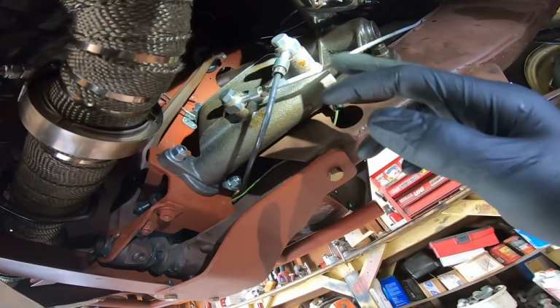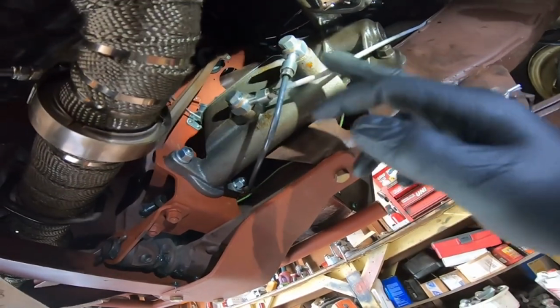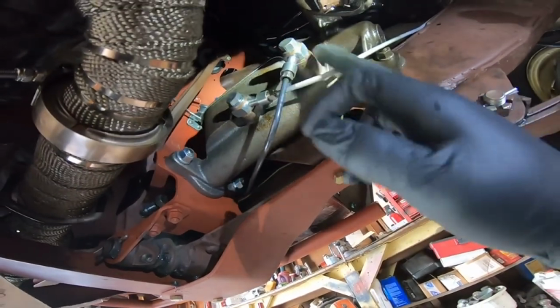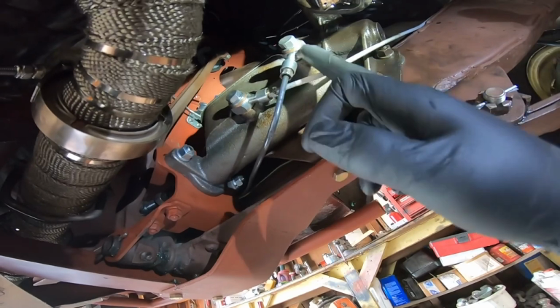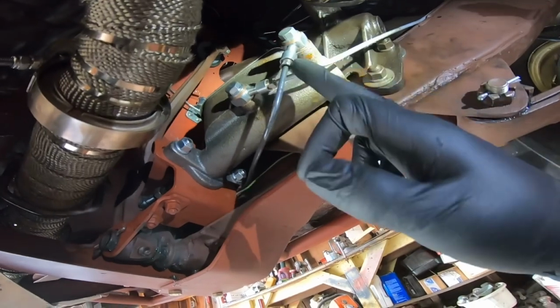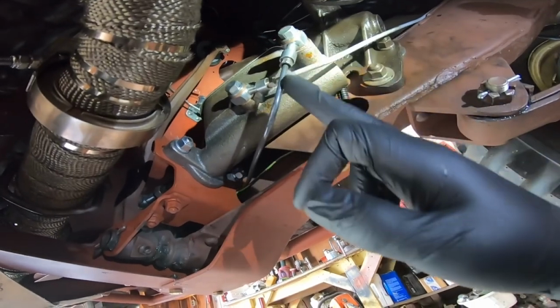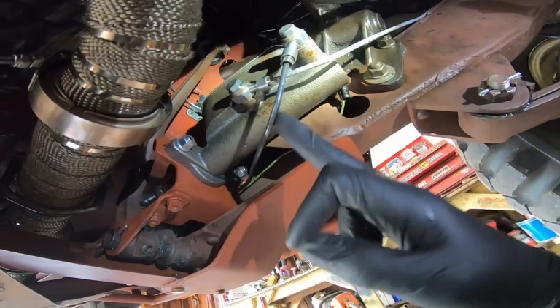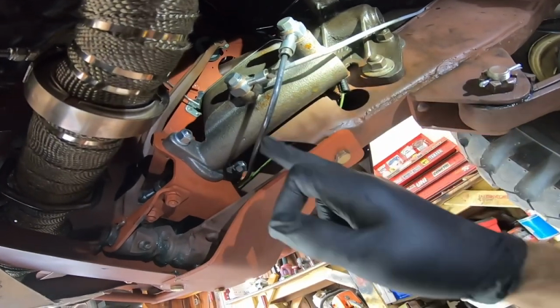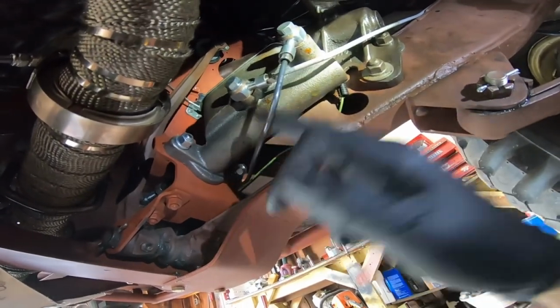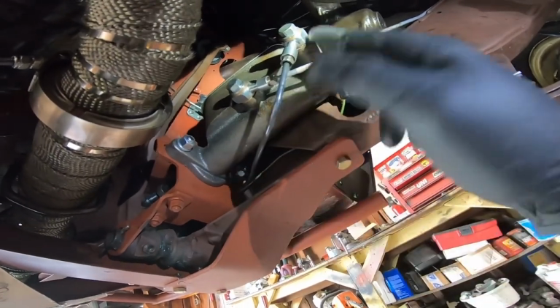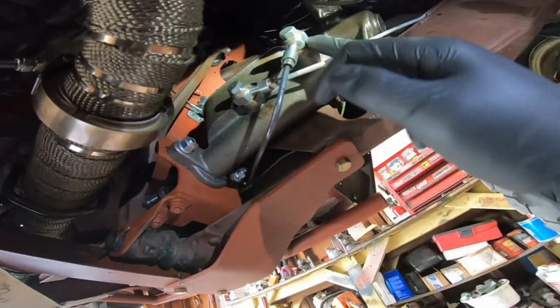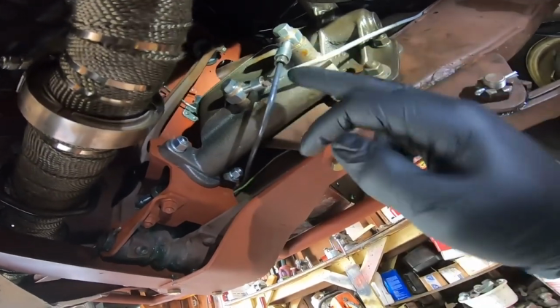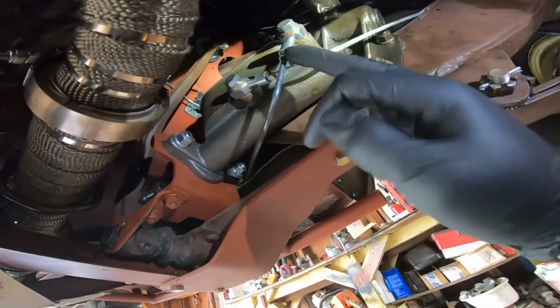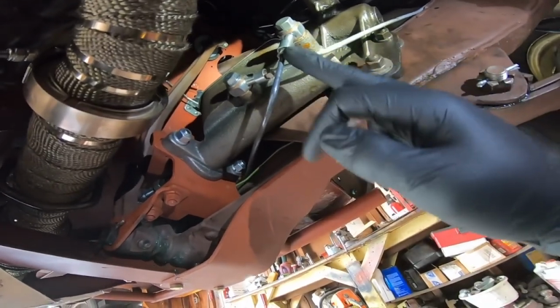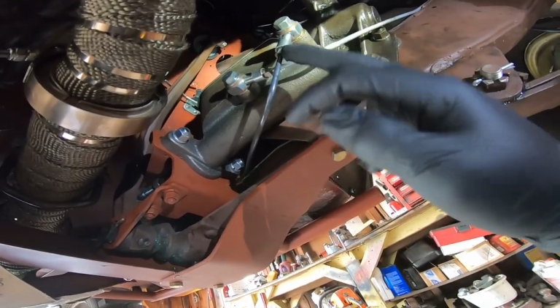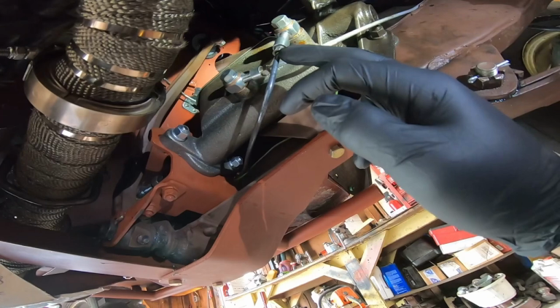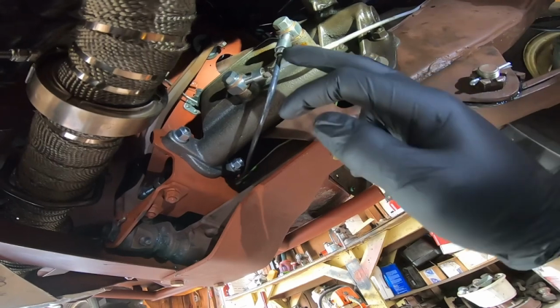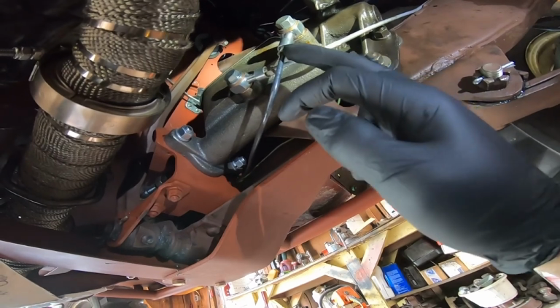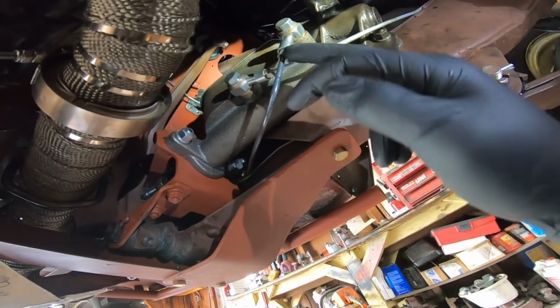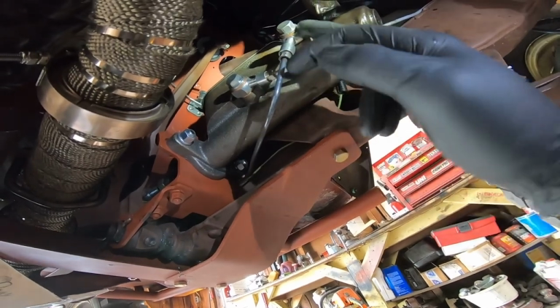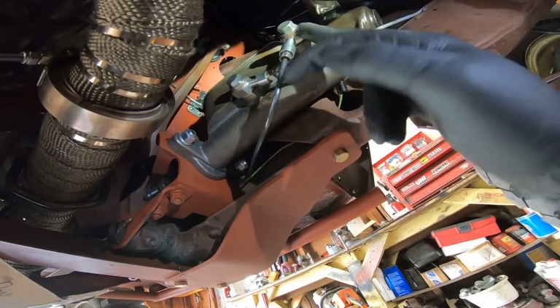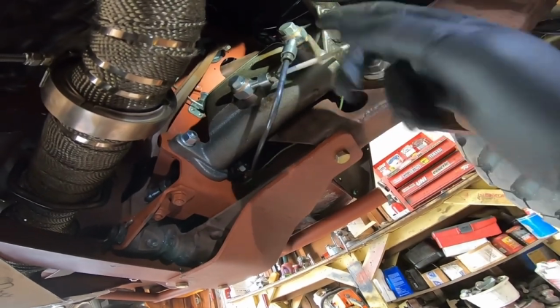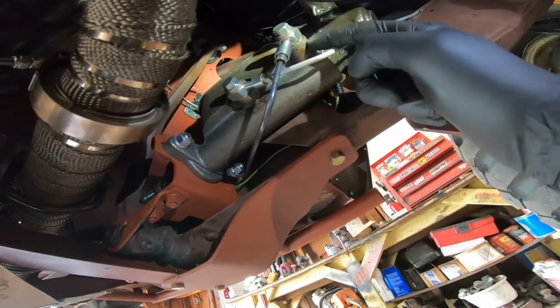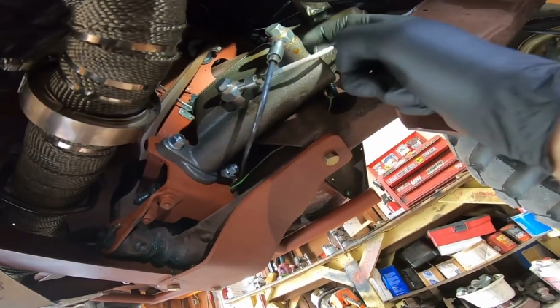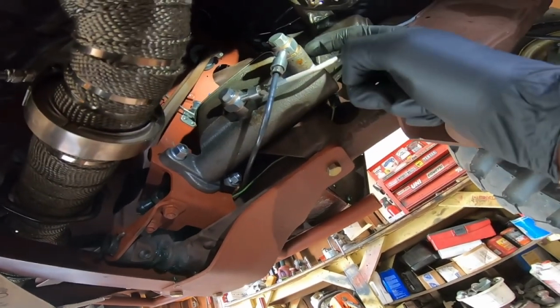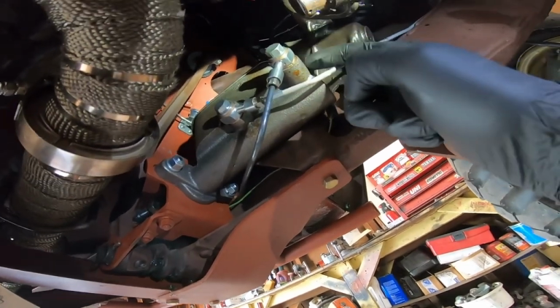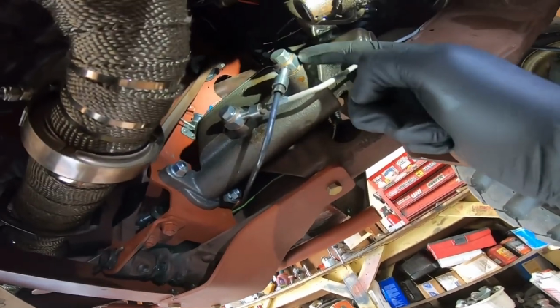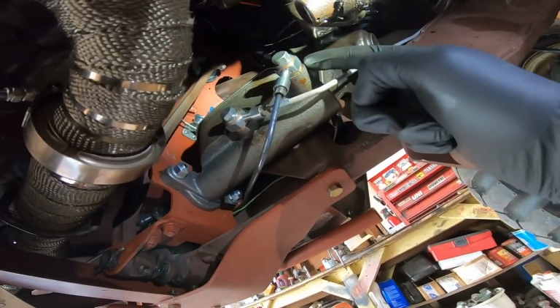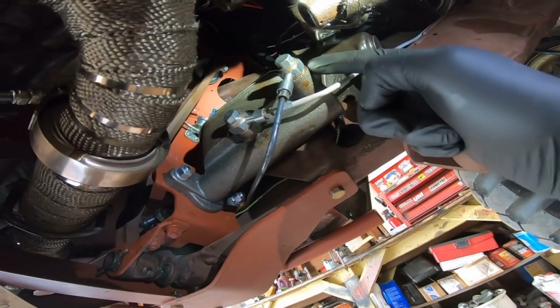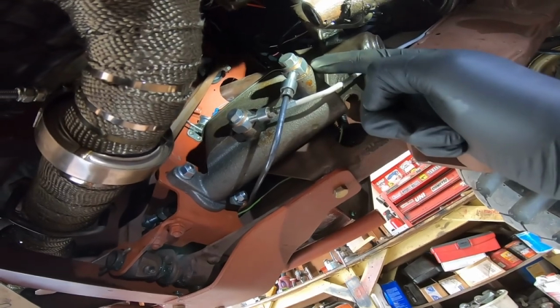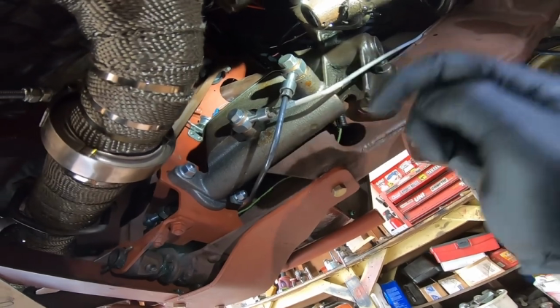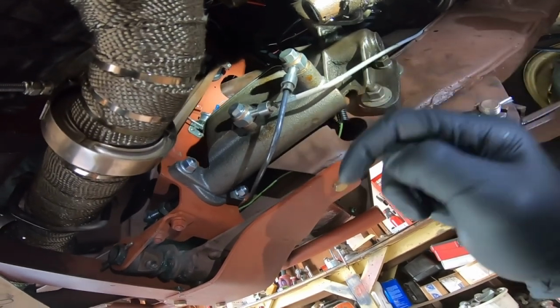Find the port that goes to your rear line — that would be this front one — and we're going to remove the little line here and this whole fitting. The residual valve should be inside this little chamber.